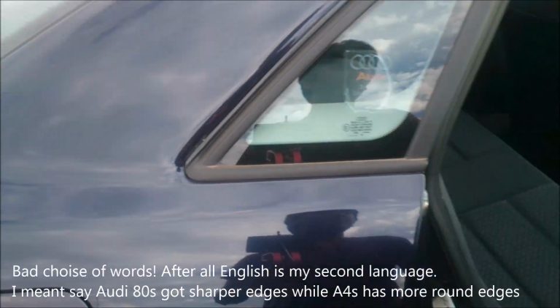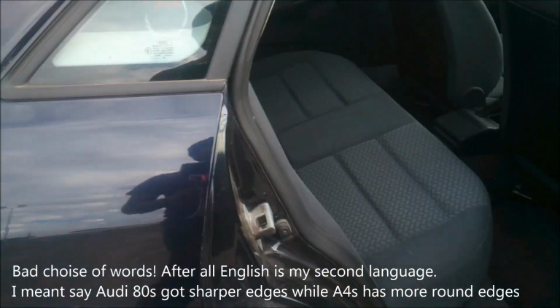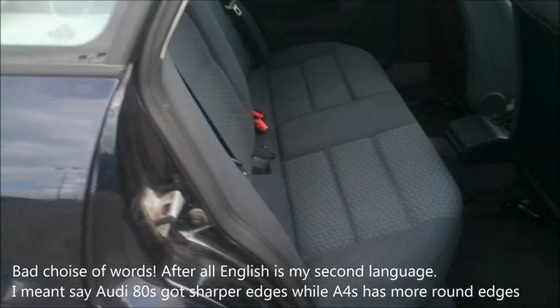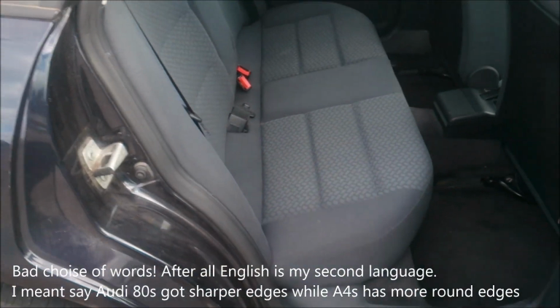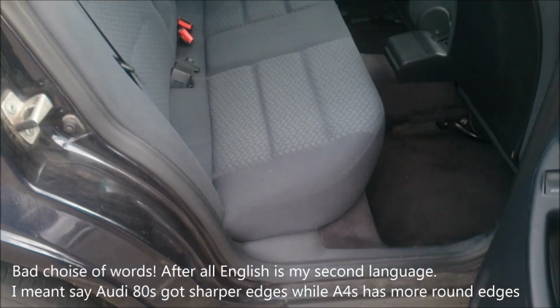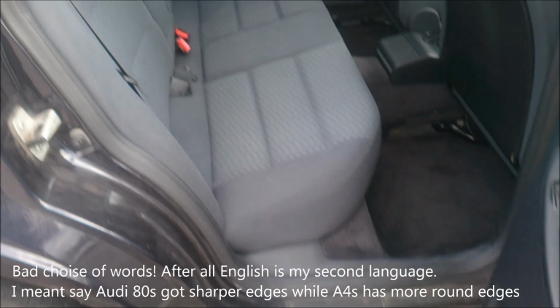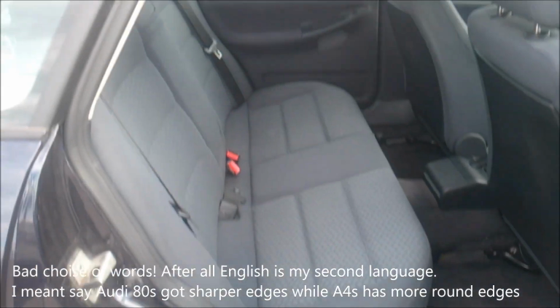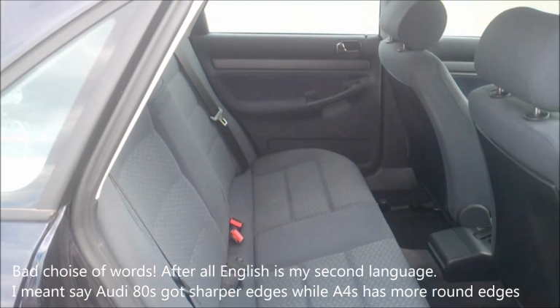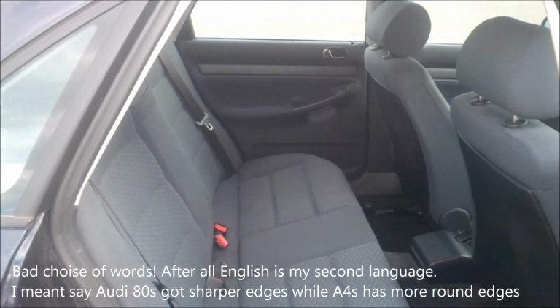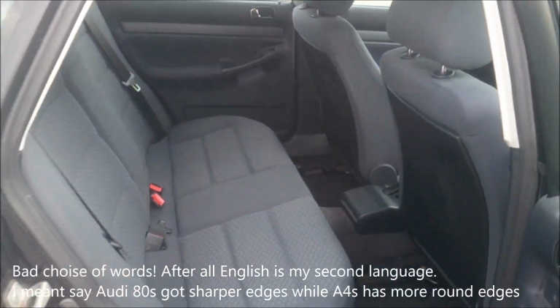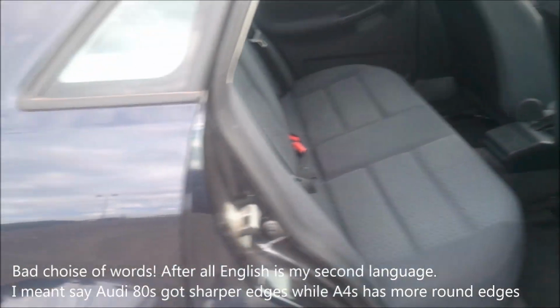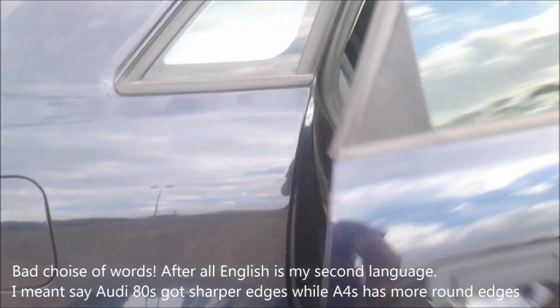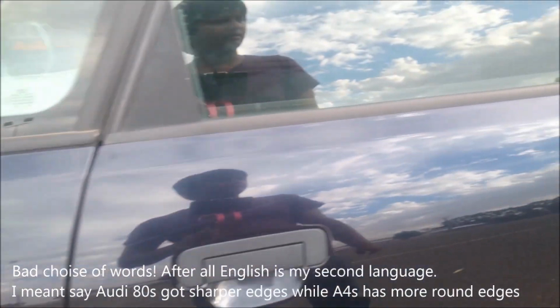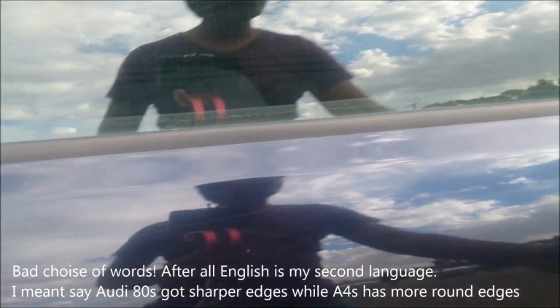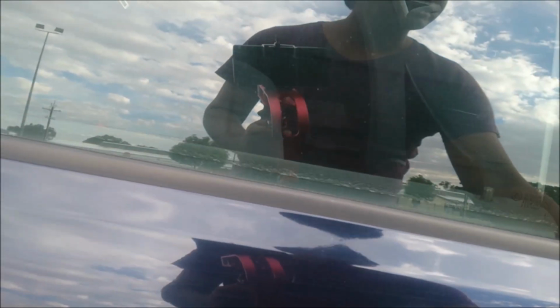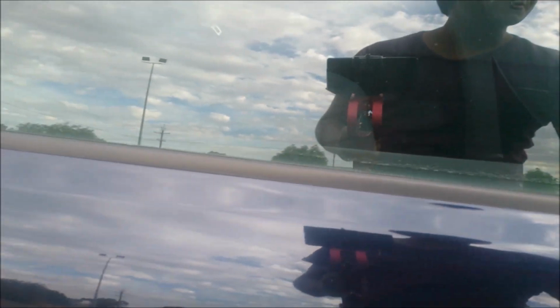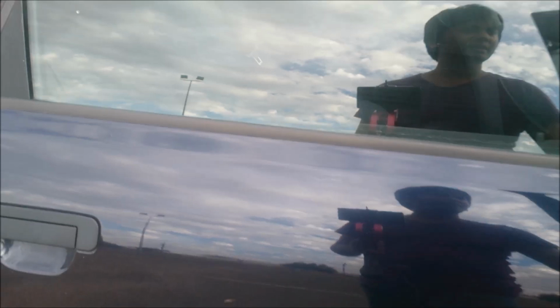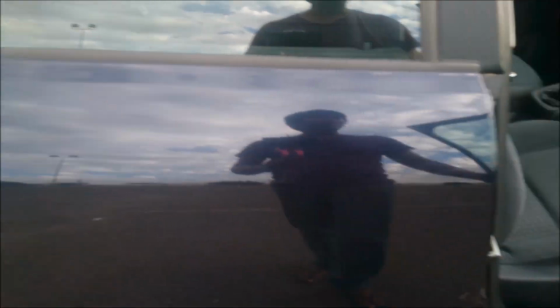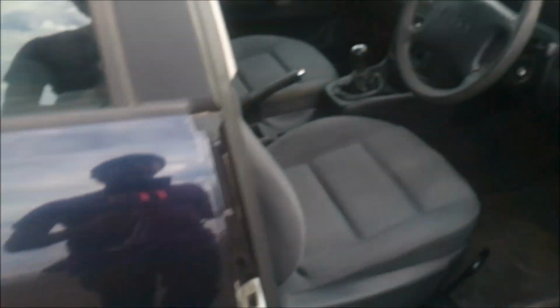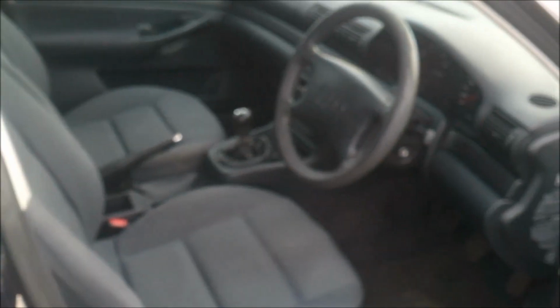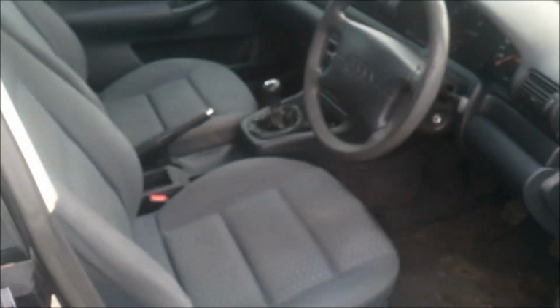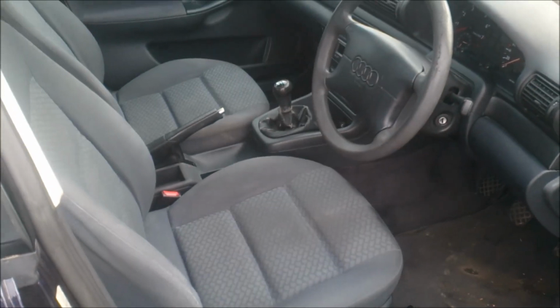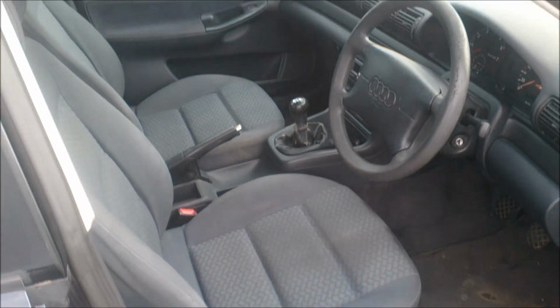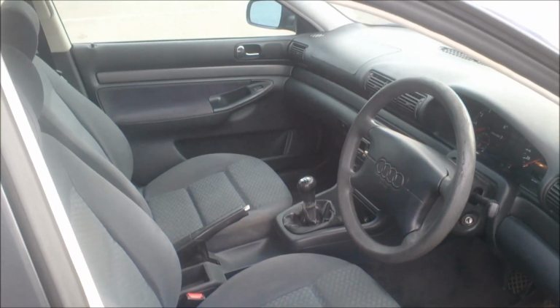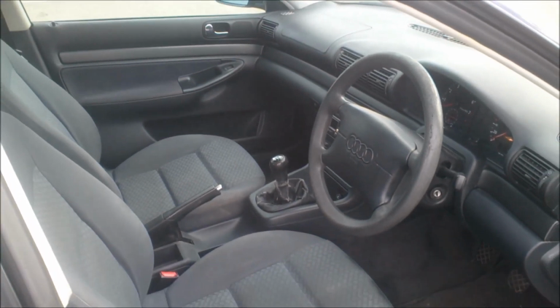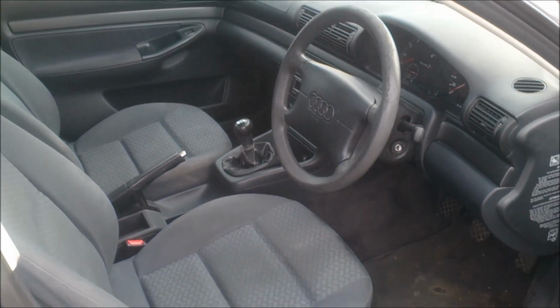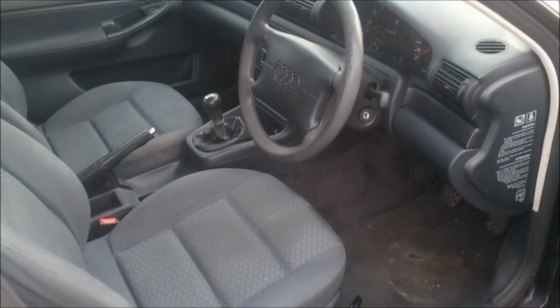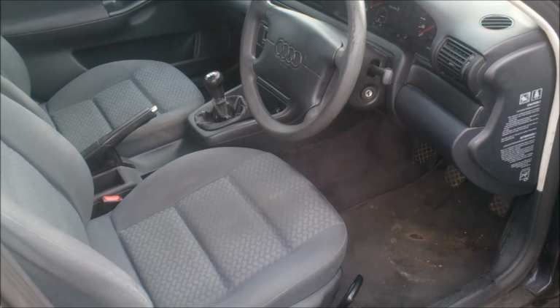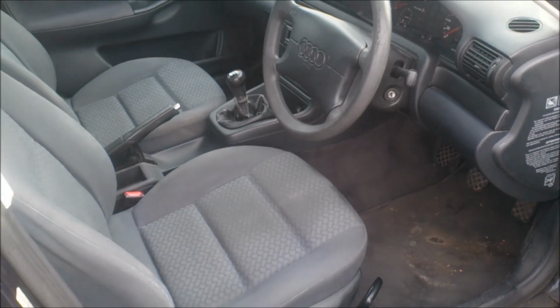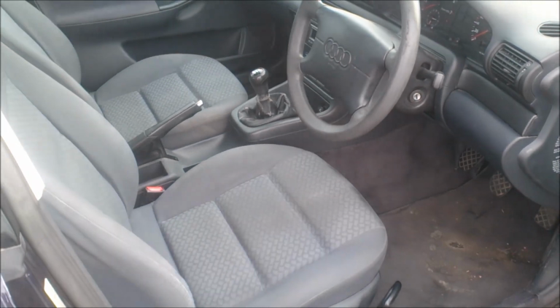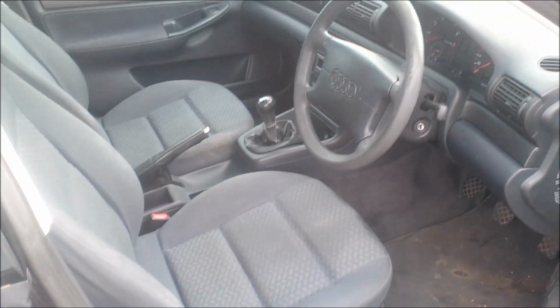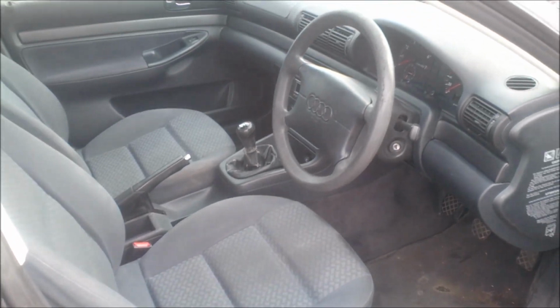Here are the rear seats — quite comfortable with nice leg room as well. And here are the front seats. Now we're going to look at the boot and the engine bay next.